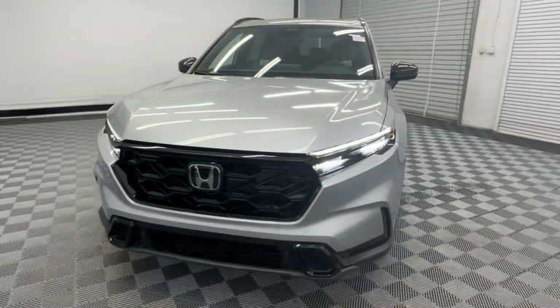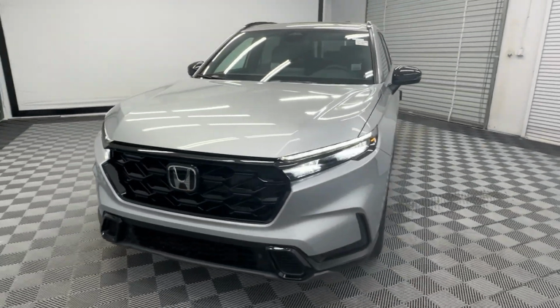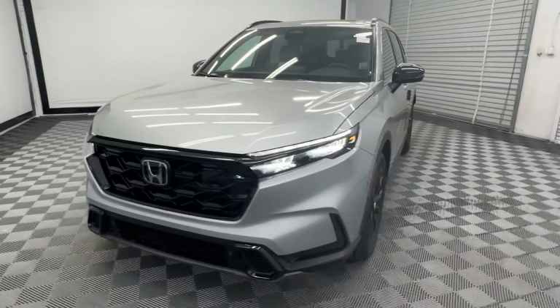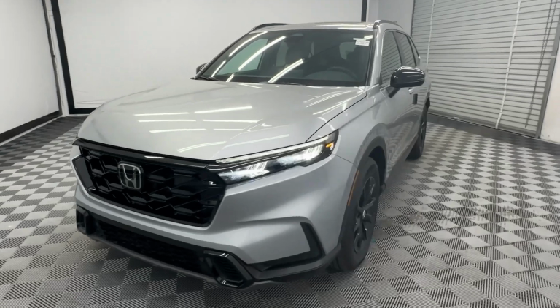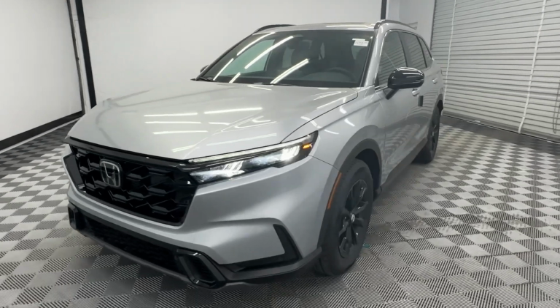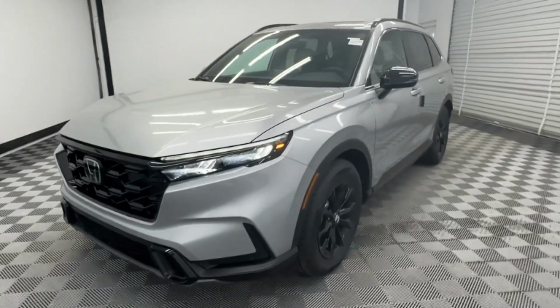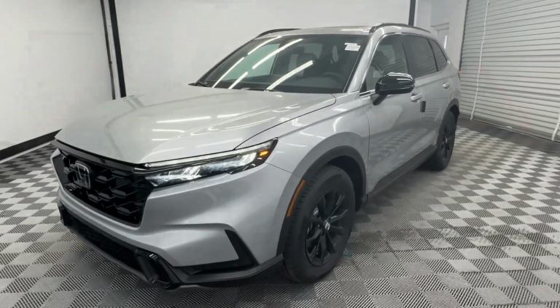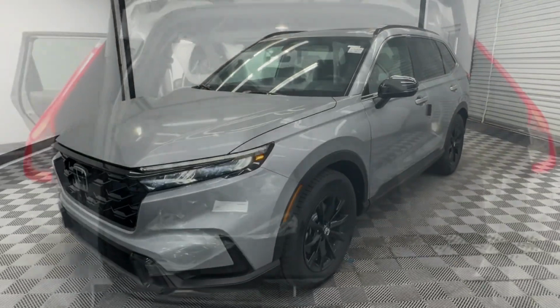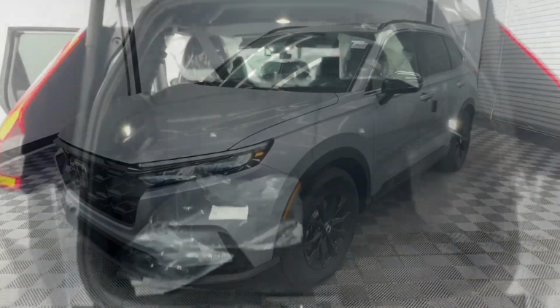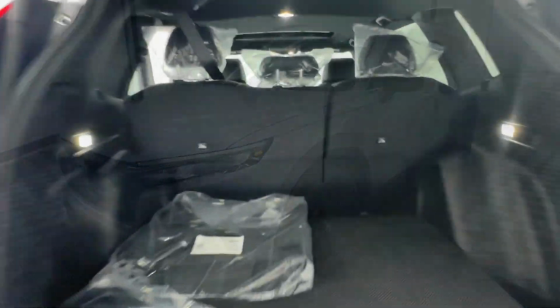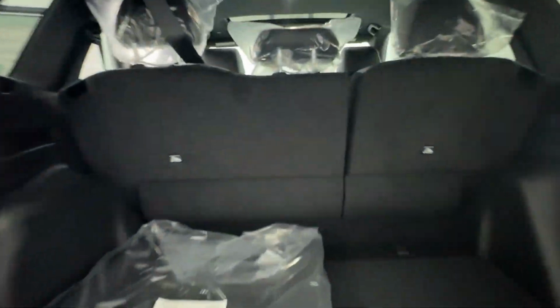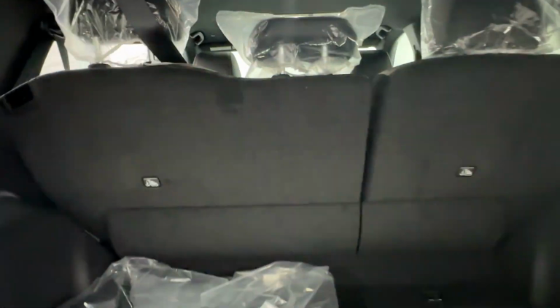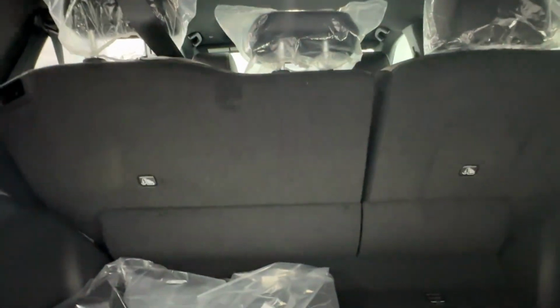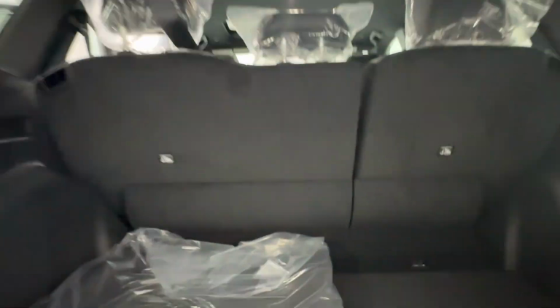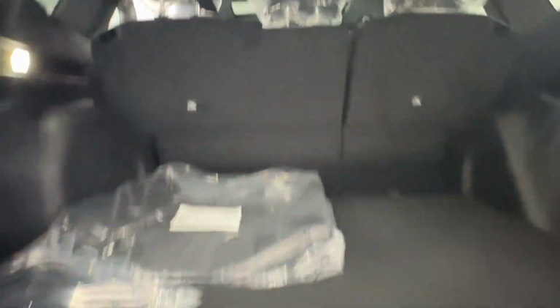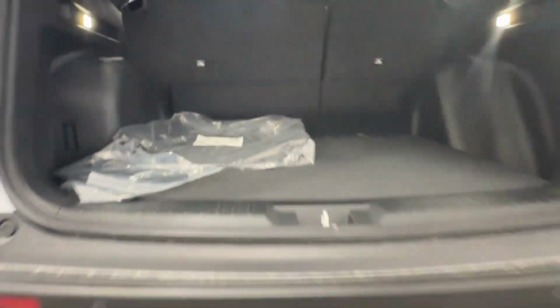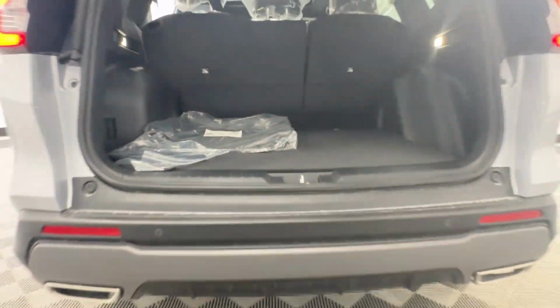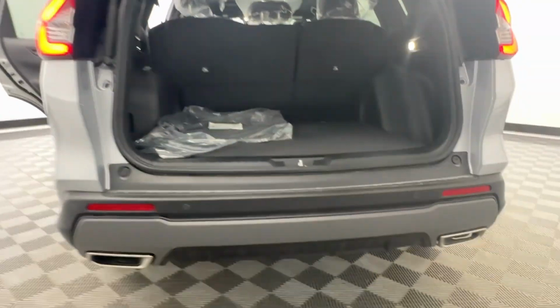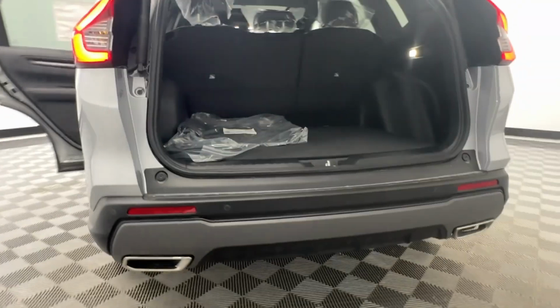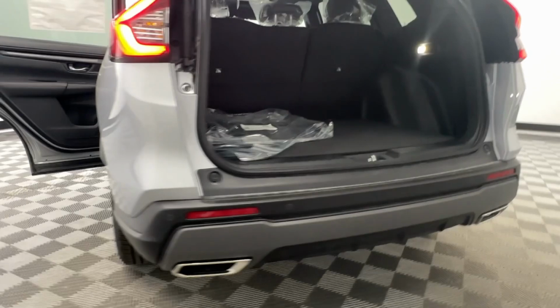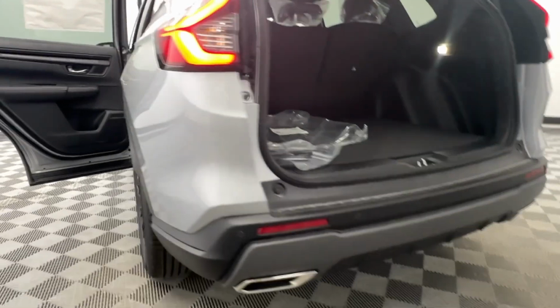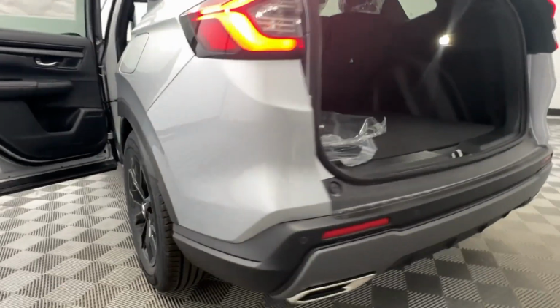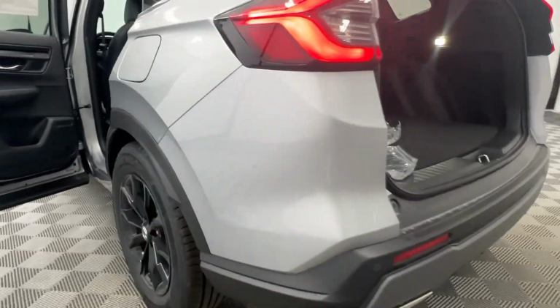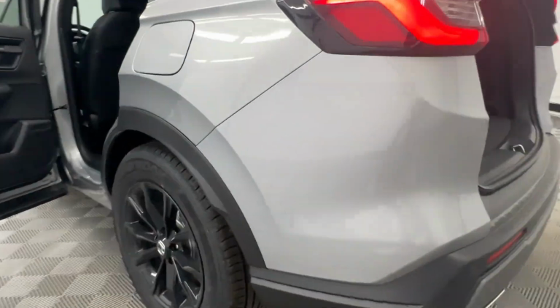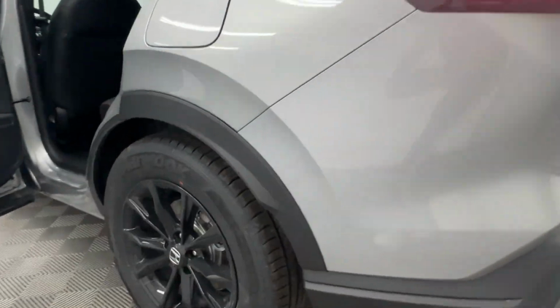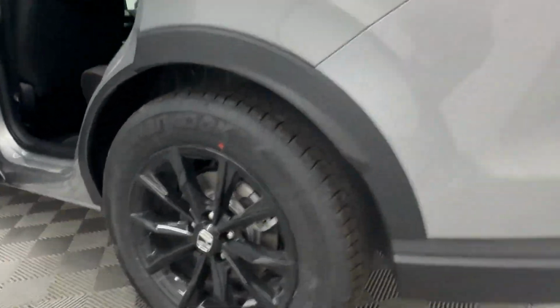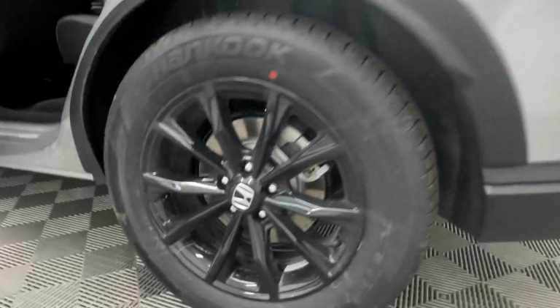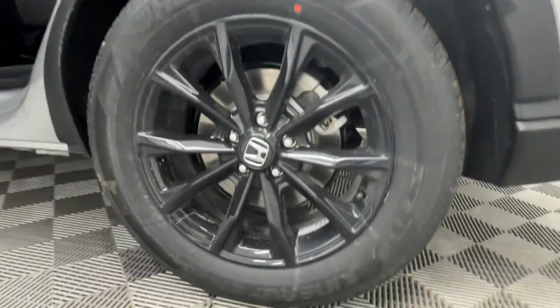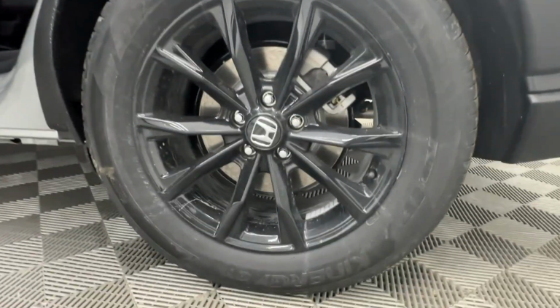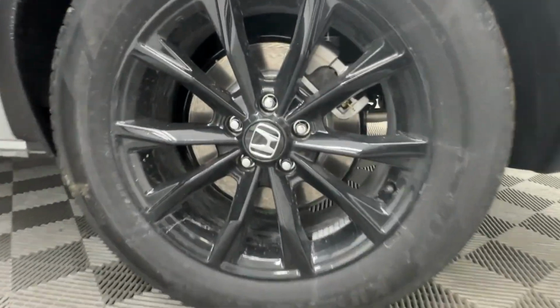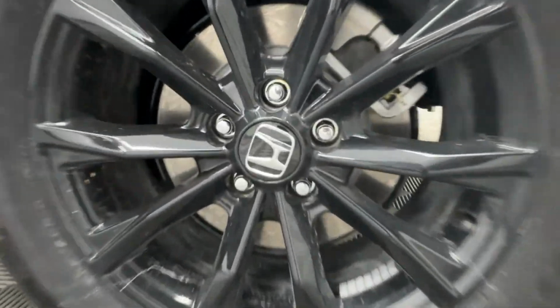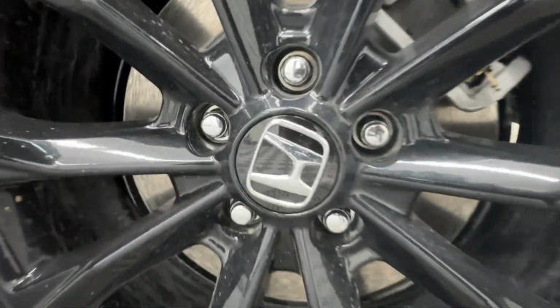These are just some of the great options this vehicle comes with: keyless entry, moonroof, satellite radio, adaptive cruise control, backup camera.